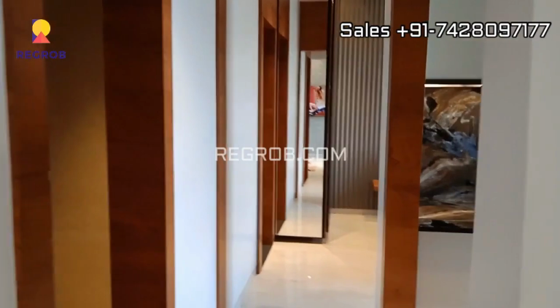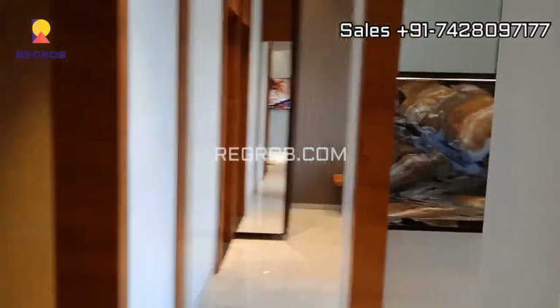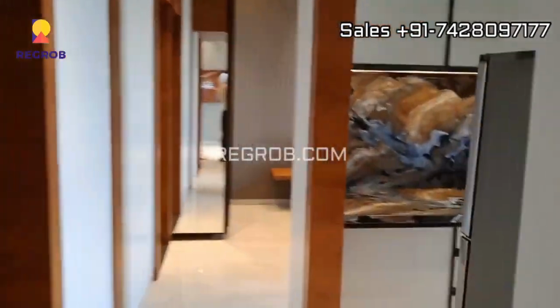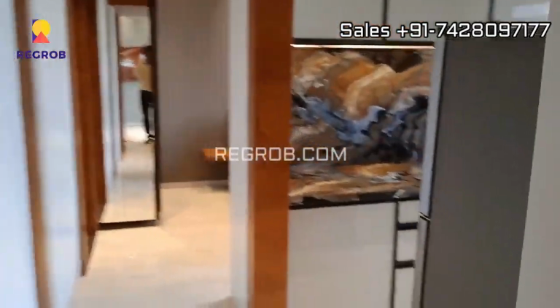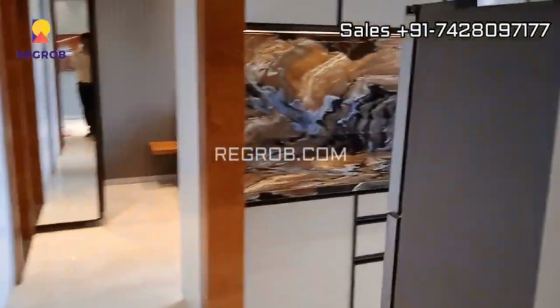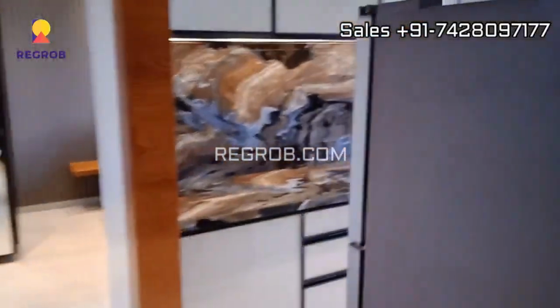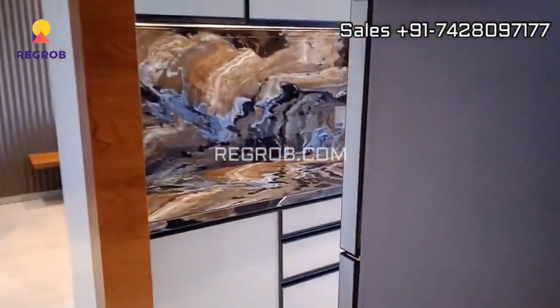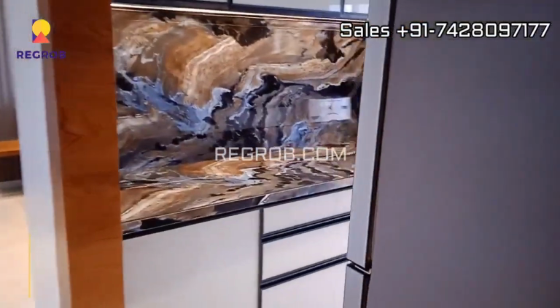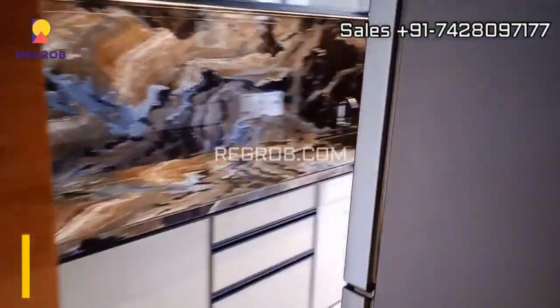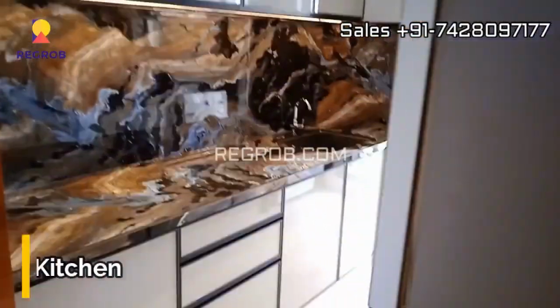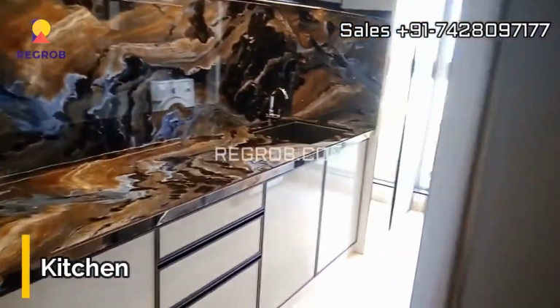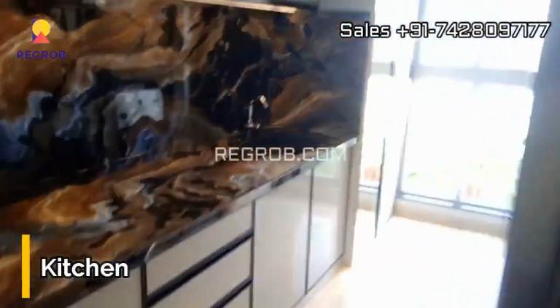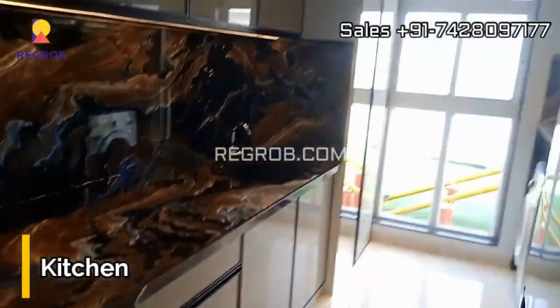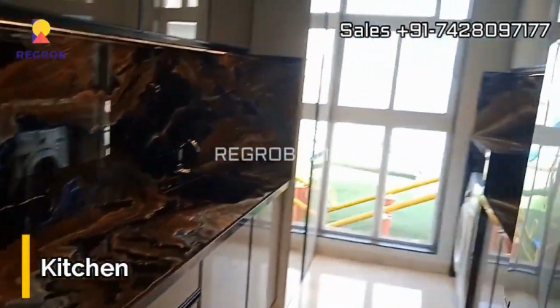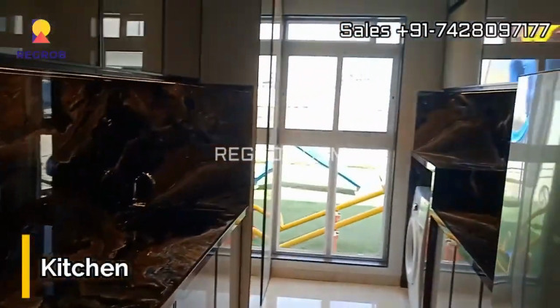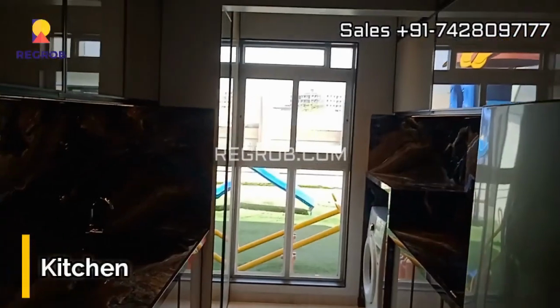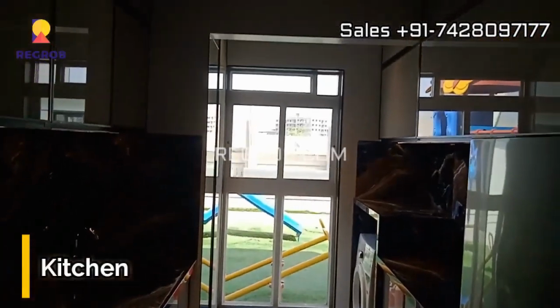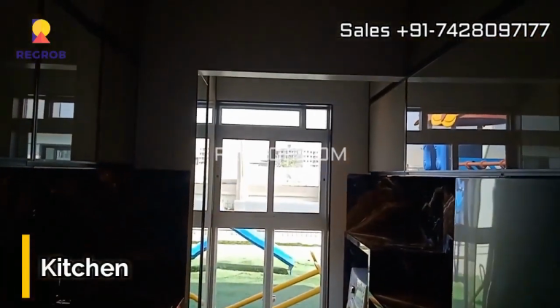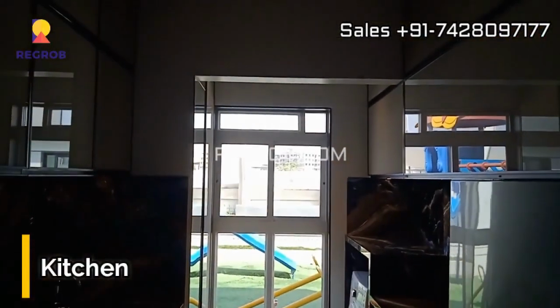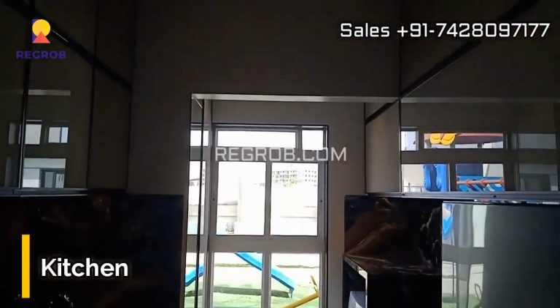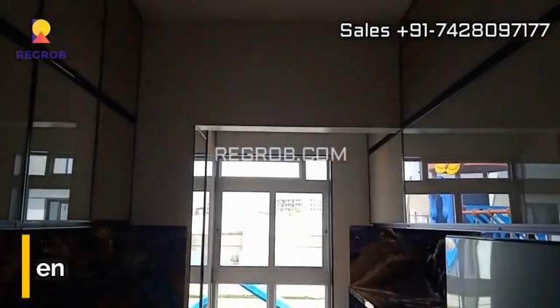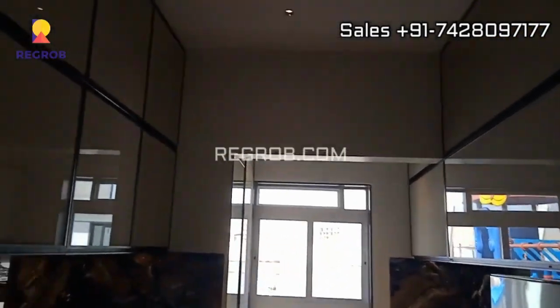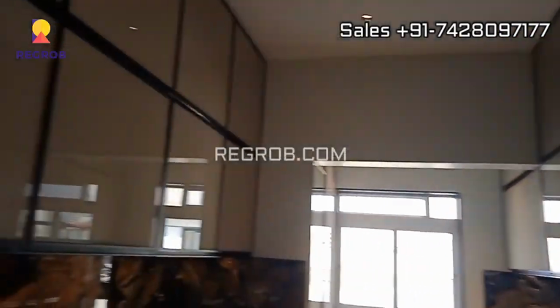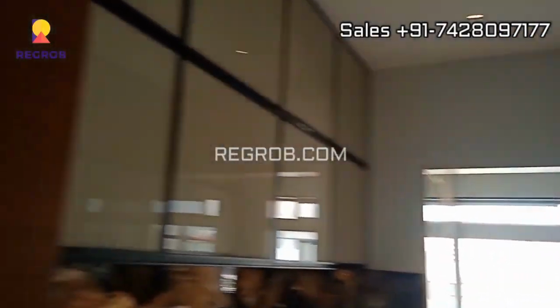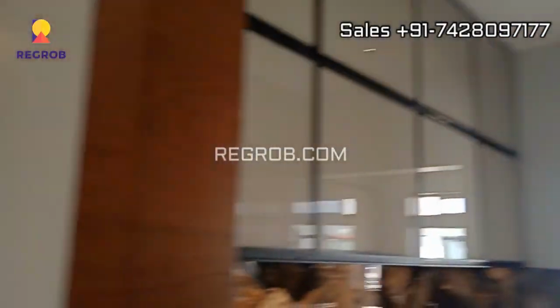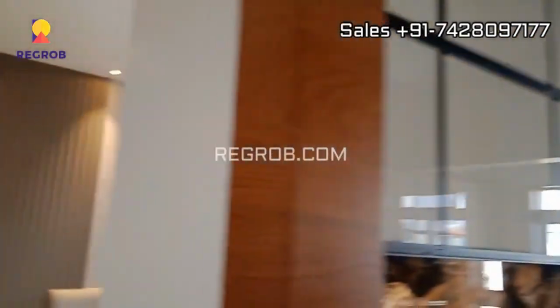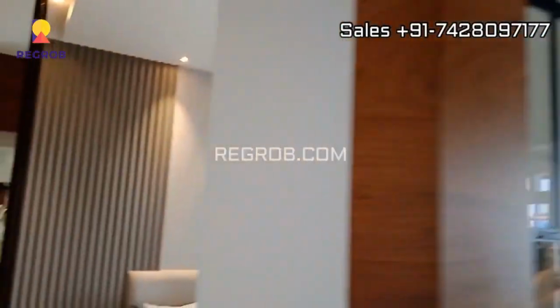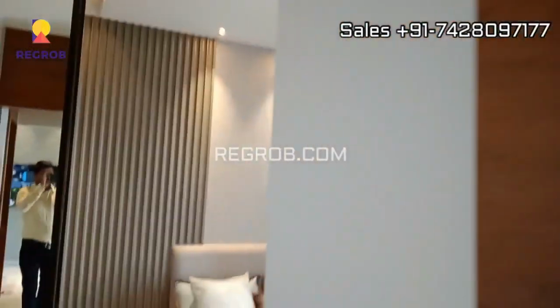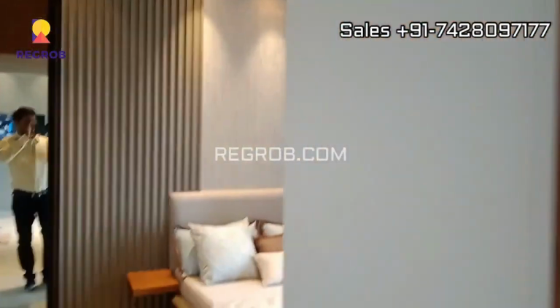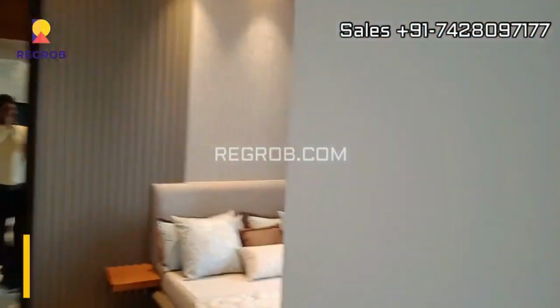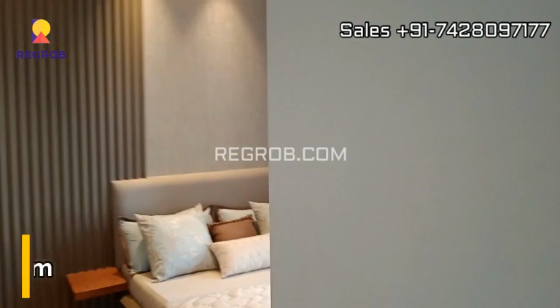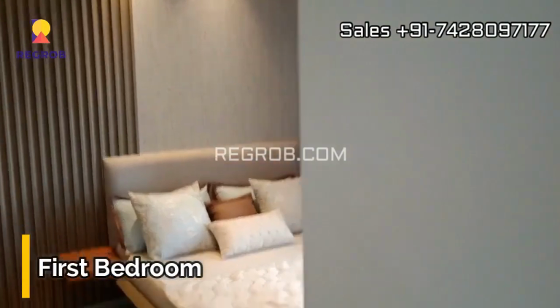Now let's explore the heart of this home — the kitchen. This is no ordinary kitchen; it's a modular wonder. Notice the thoughtful addition of a separate utility balcony for your convenience.